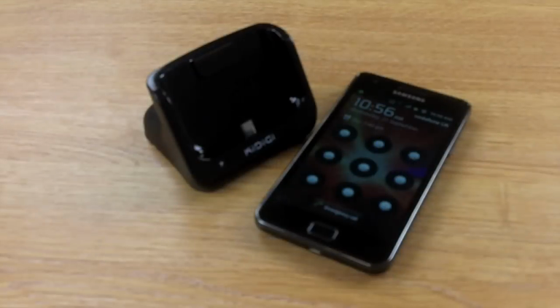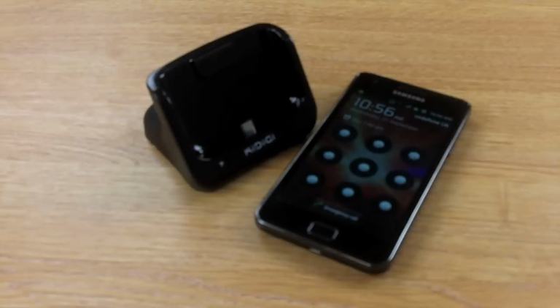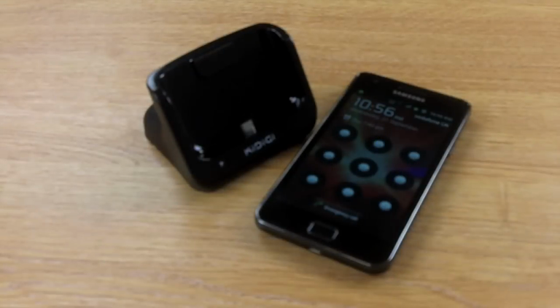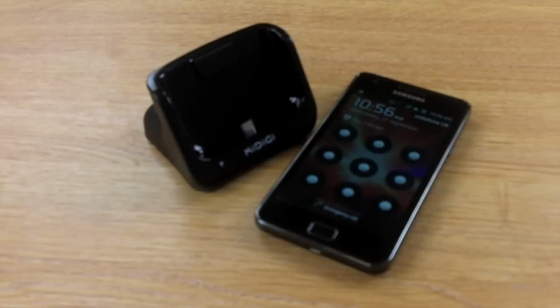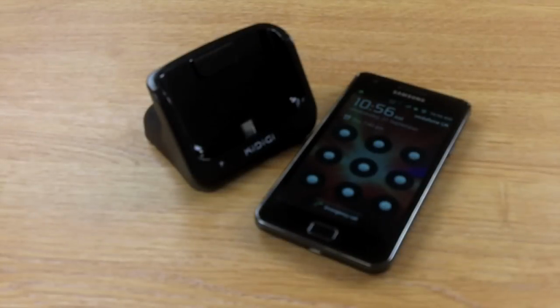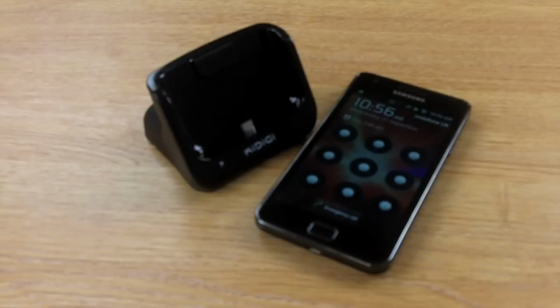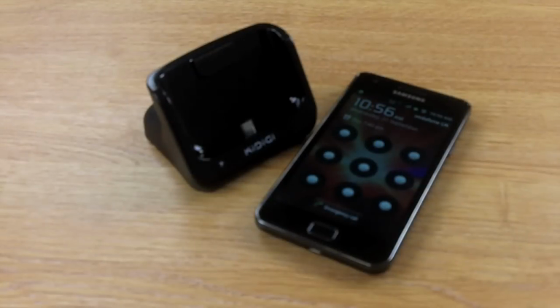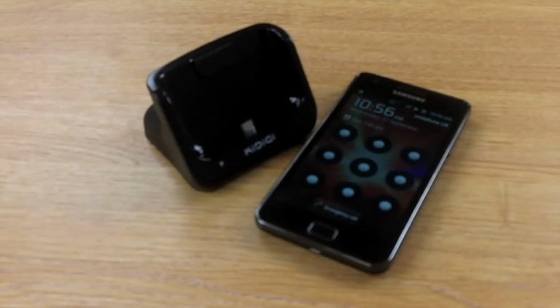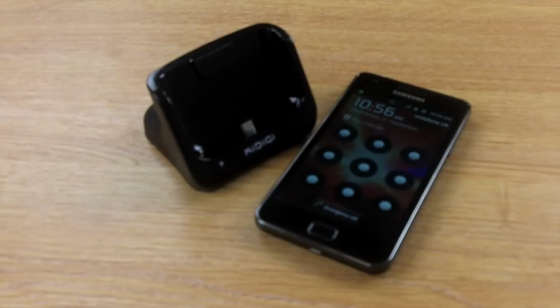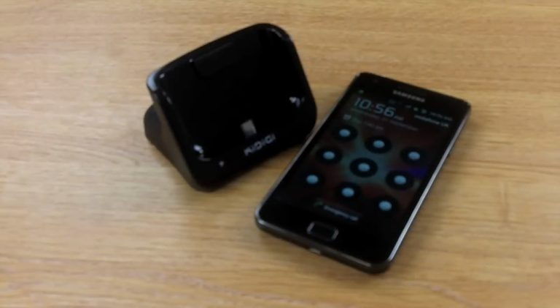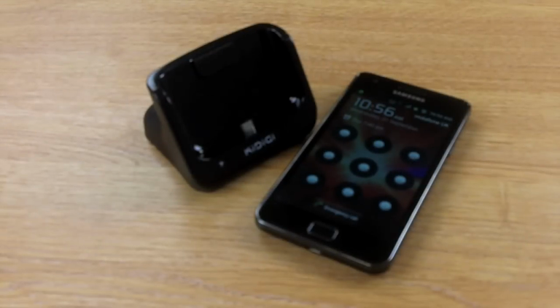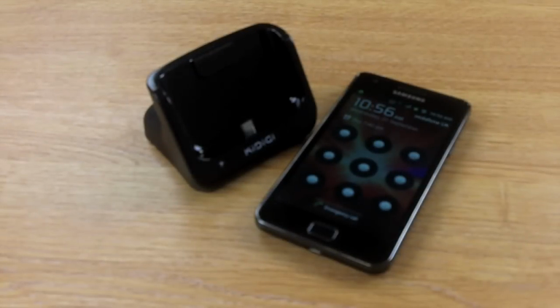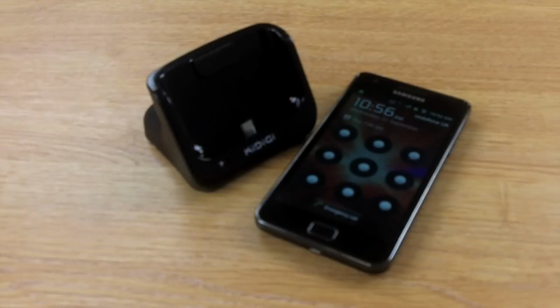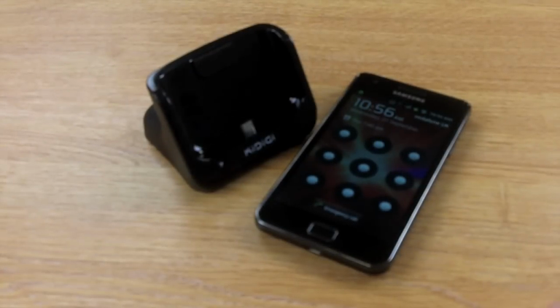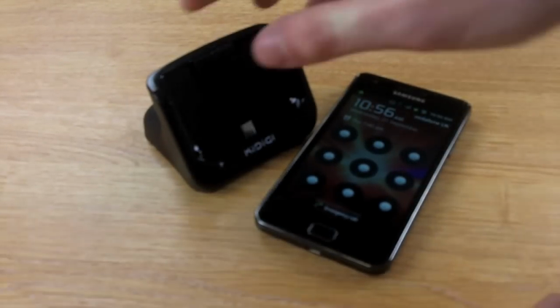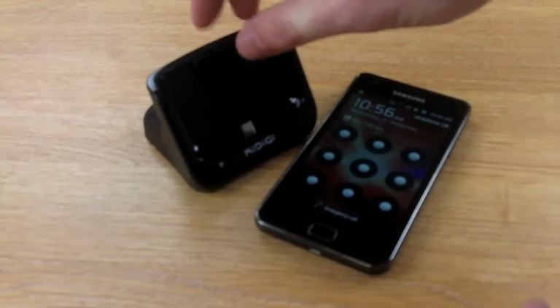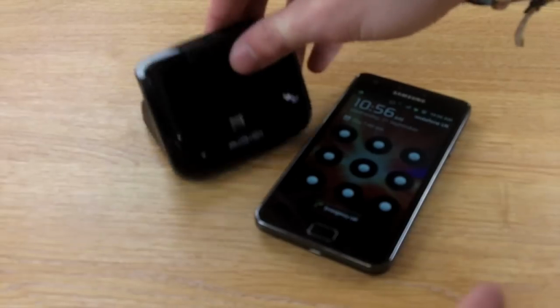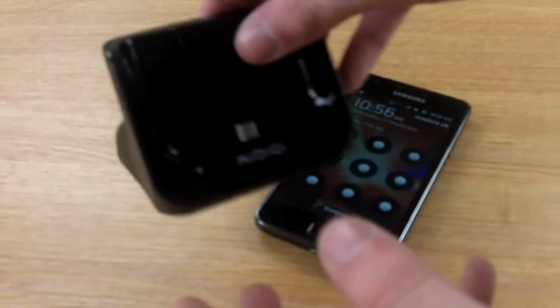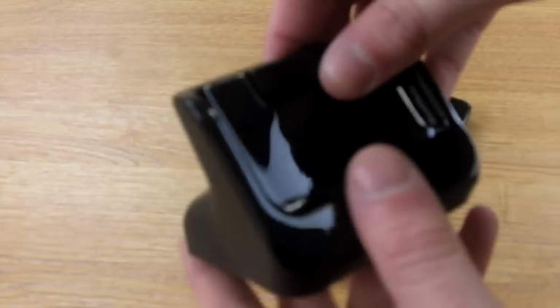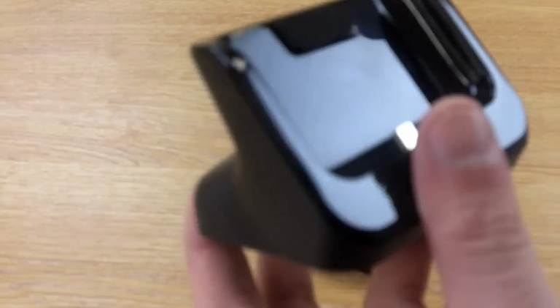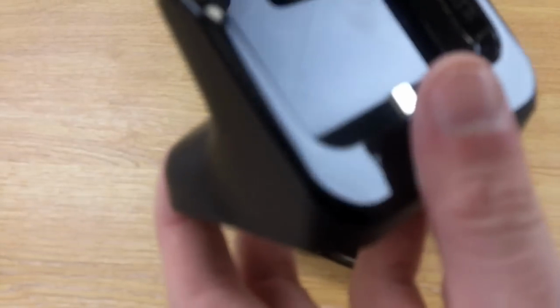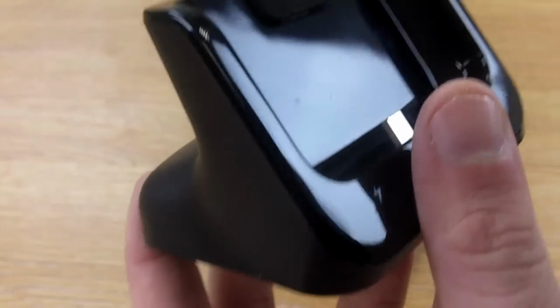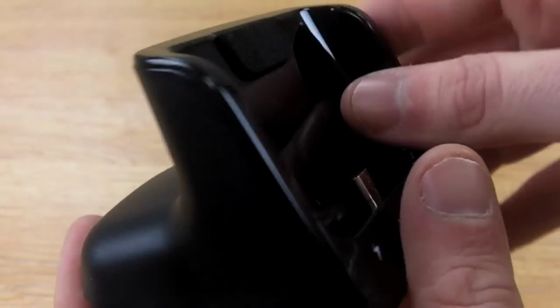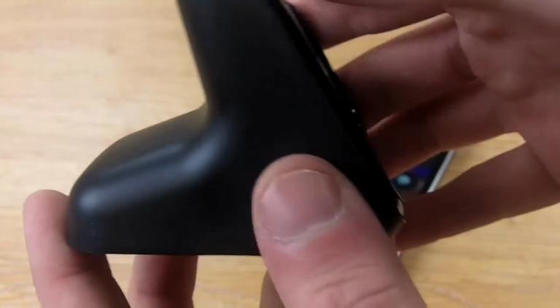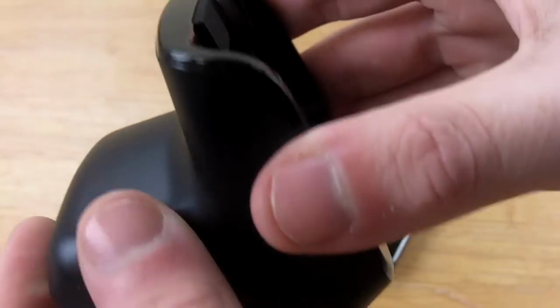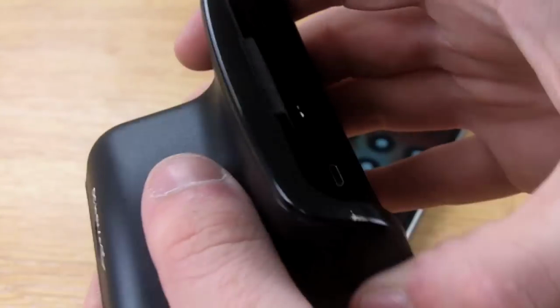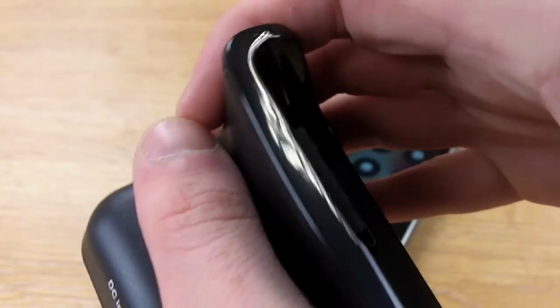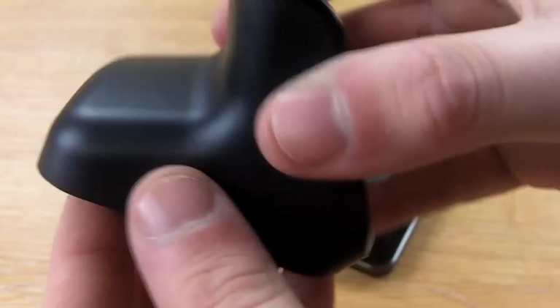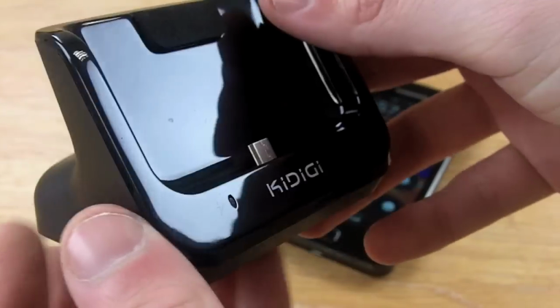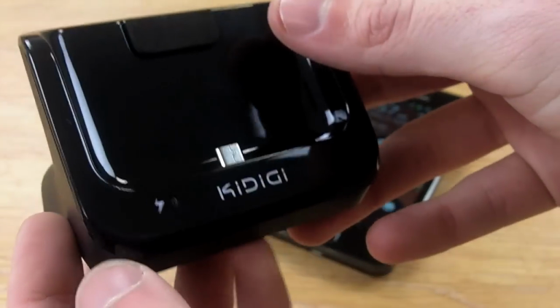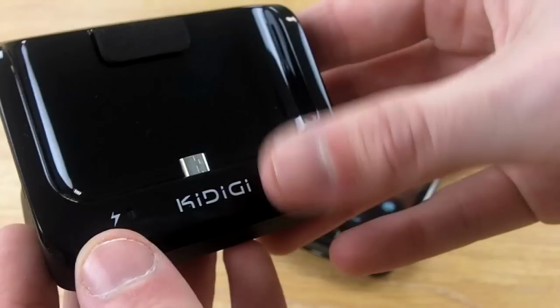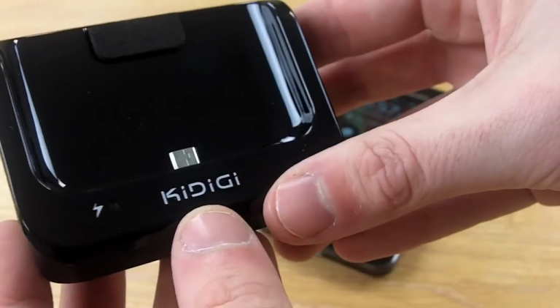Hi guys, I'm Chris from Mobile Fun. I'm here to talk to you about the Samsung Galaxy S2 desktop charging cradle. As you can see, the cradle is very slim, very small, and very stylish, so it doesn't look out of place whether it's at home or in the office.